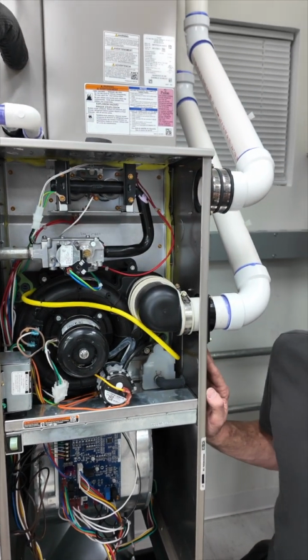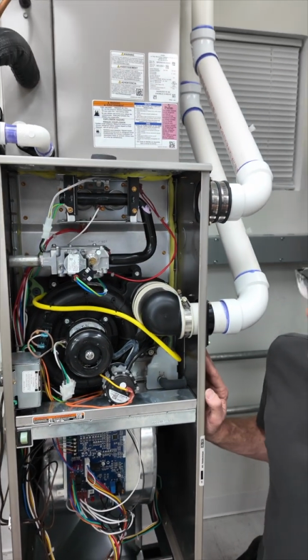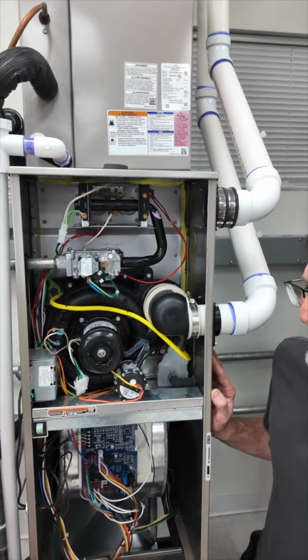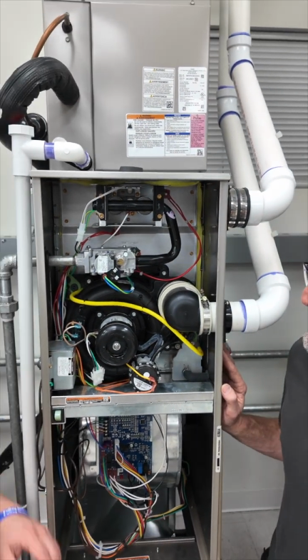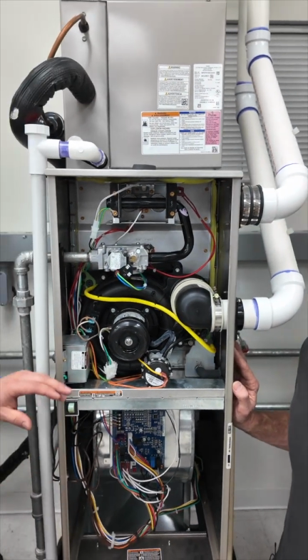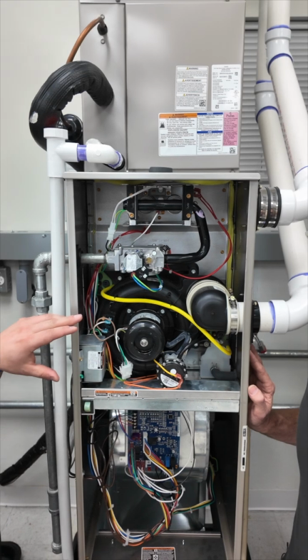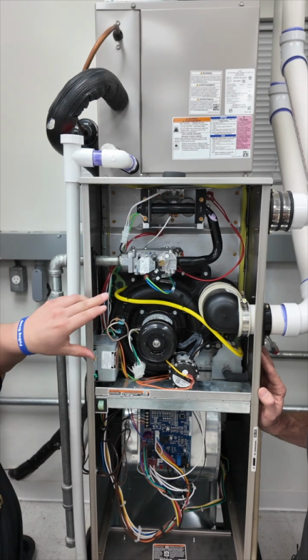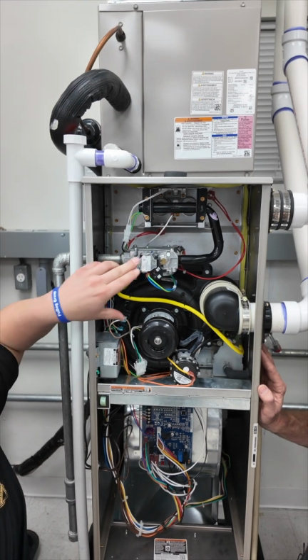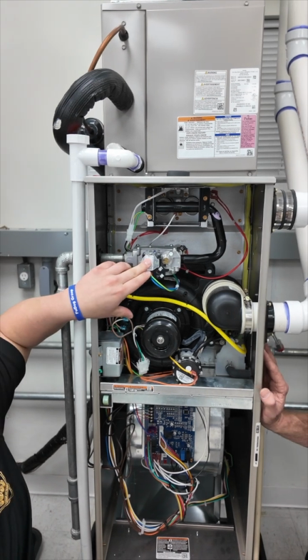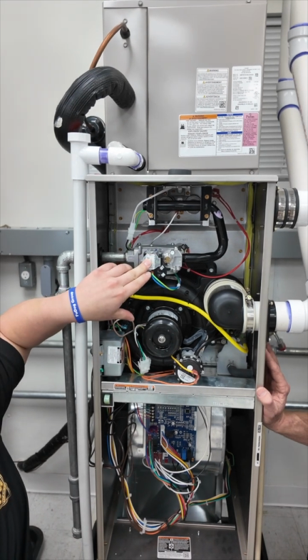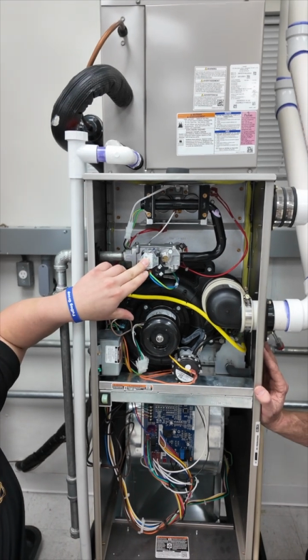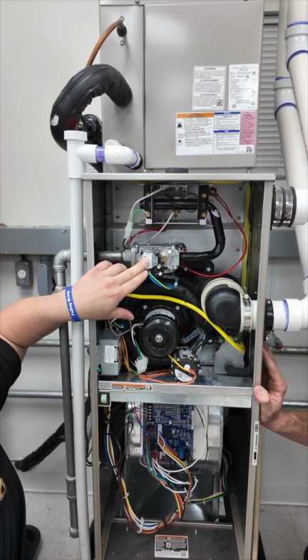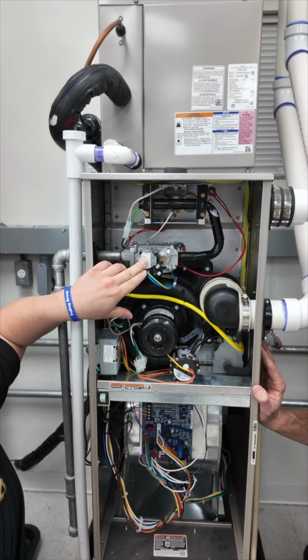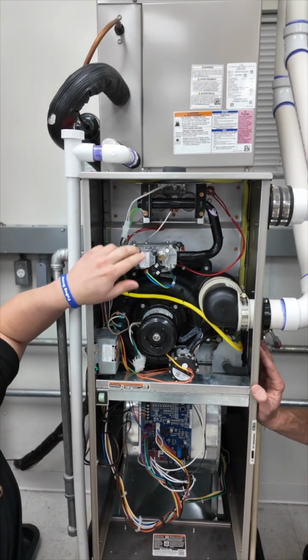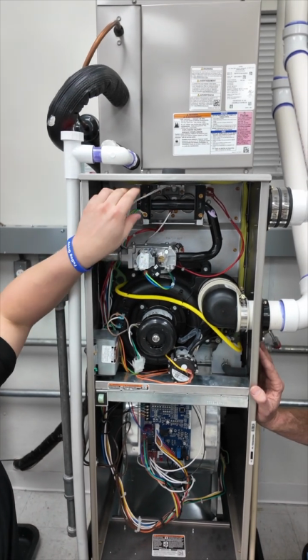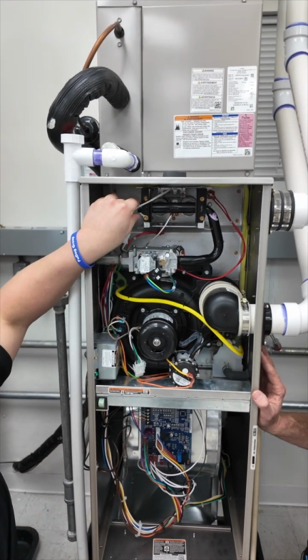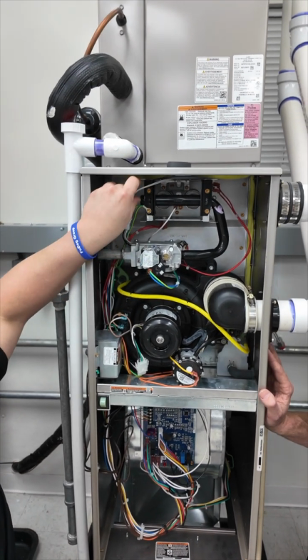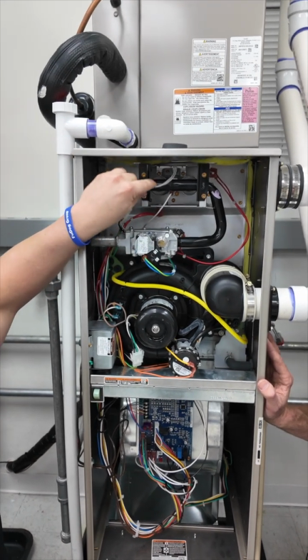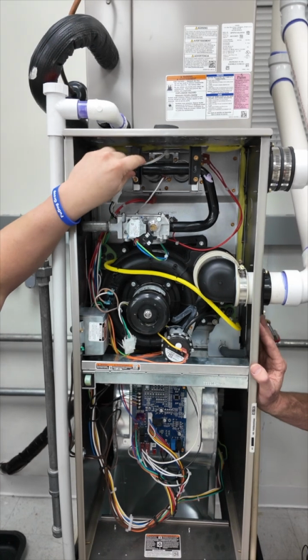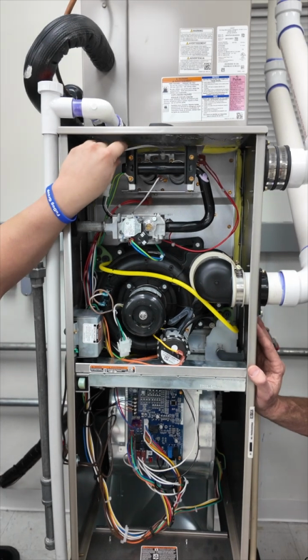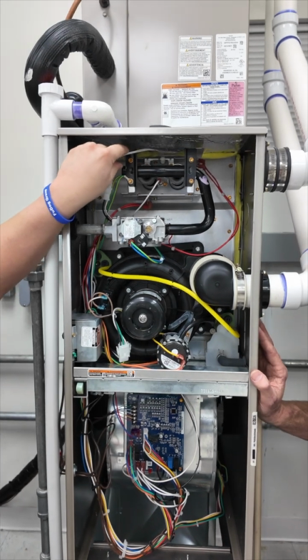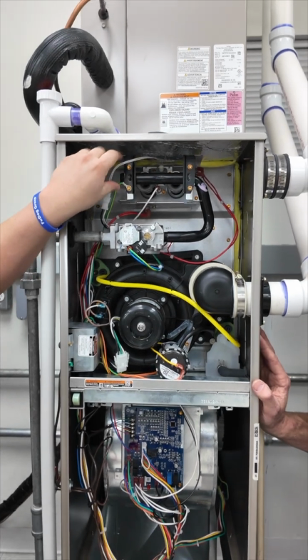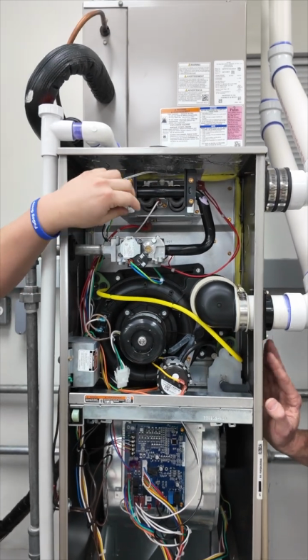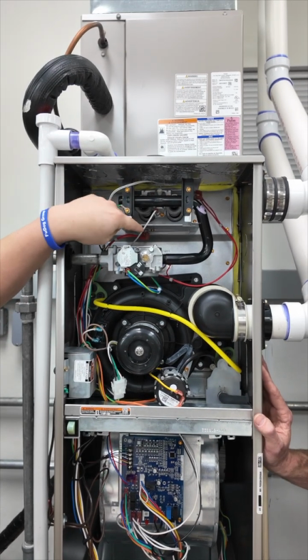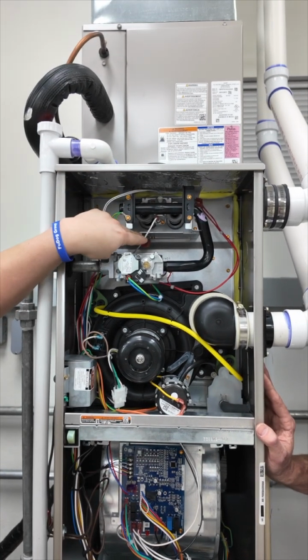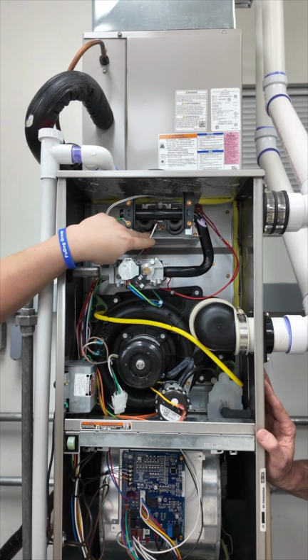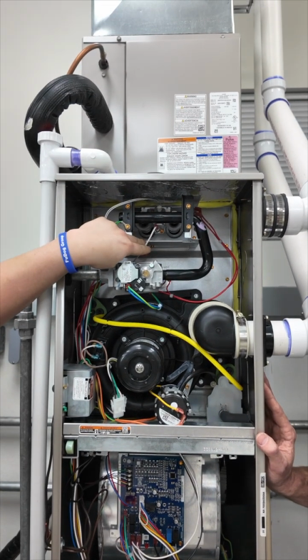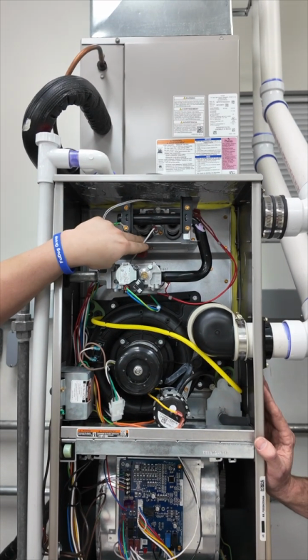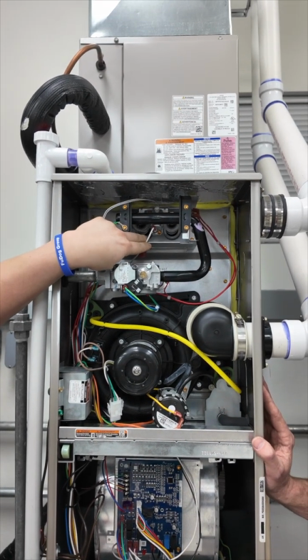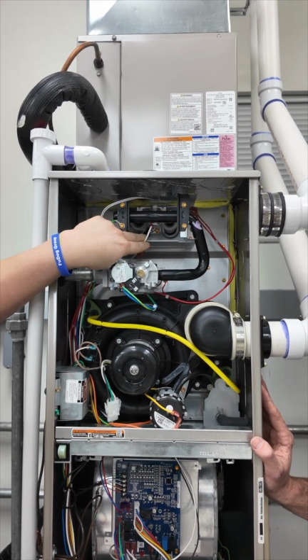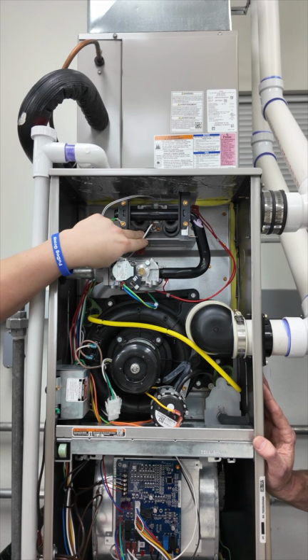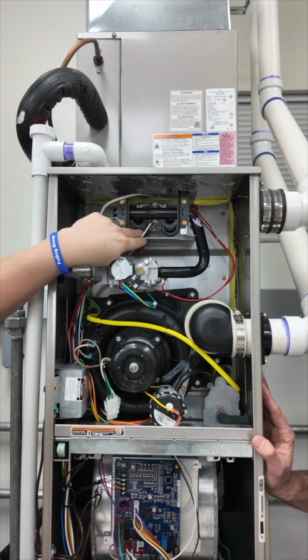We have our gas valve, and then if you take a look up here, you have your hot surface igniter. And here's your flame sensor, which proves that your unit is producing a flame.